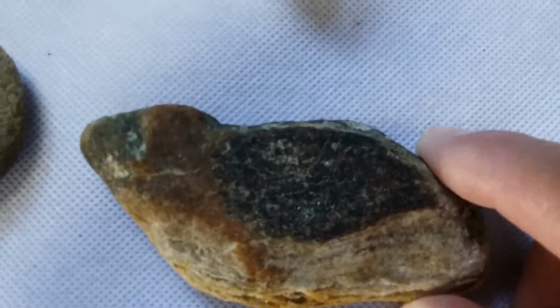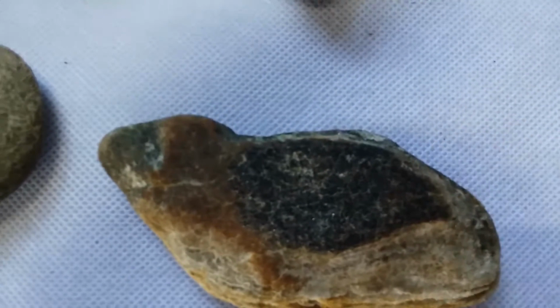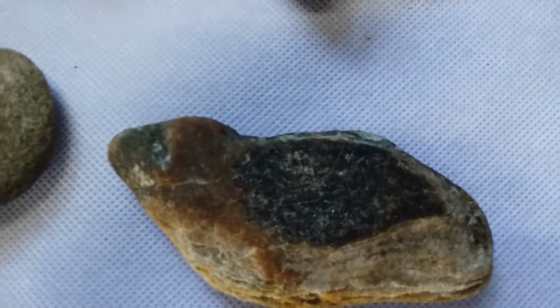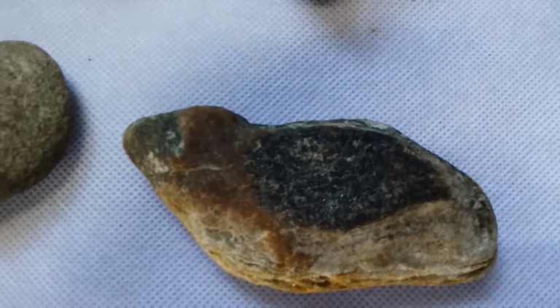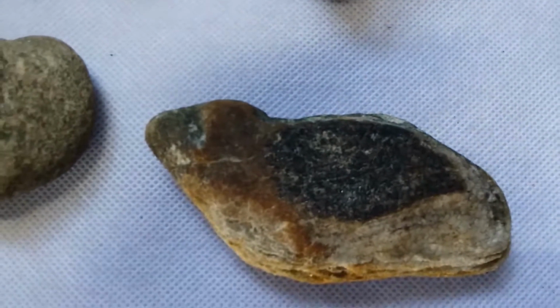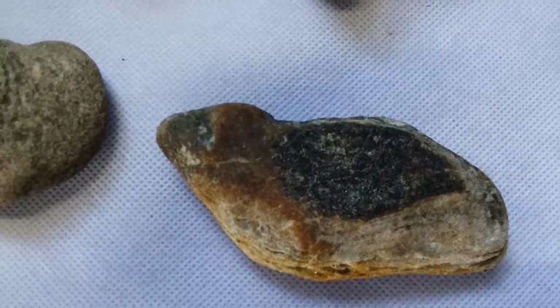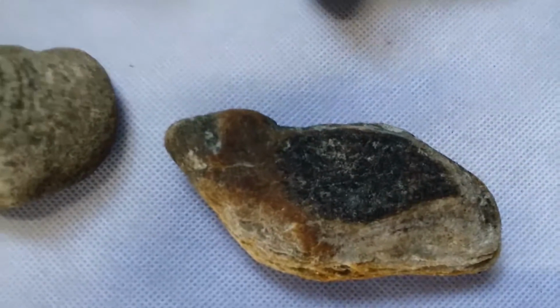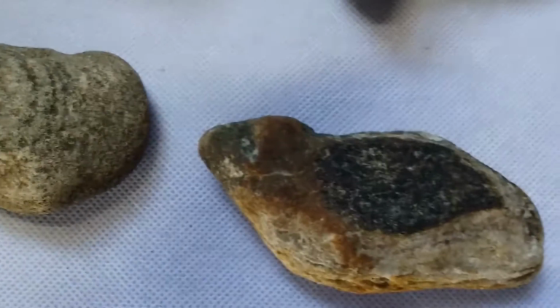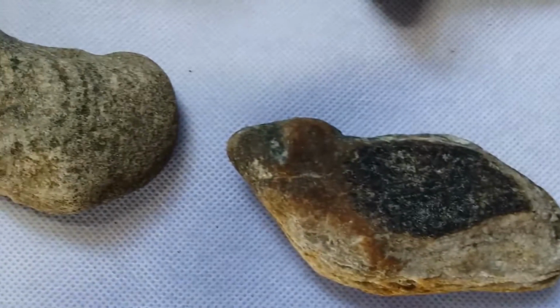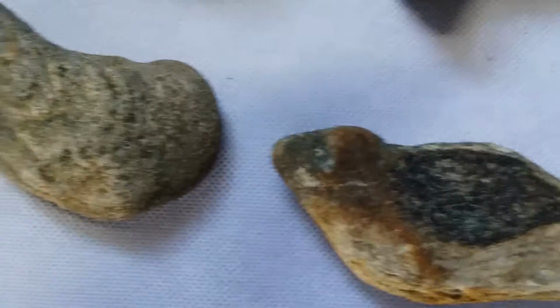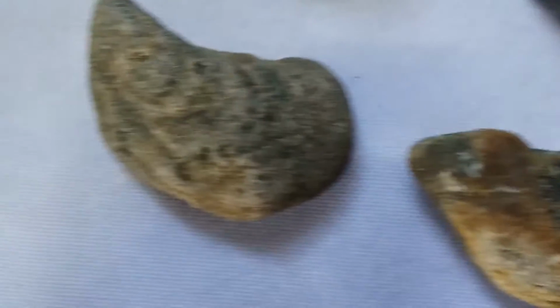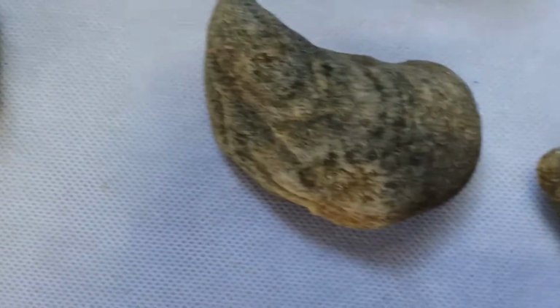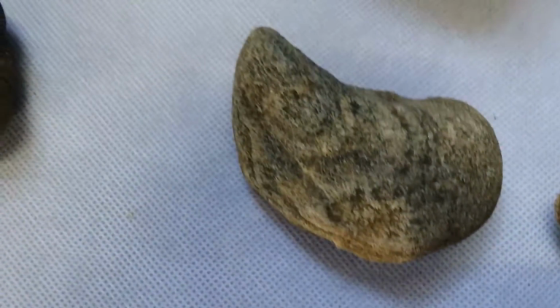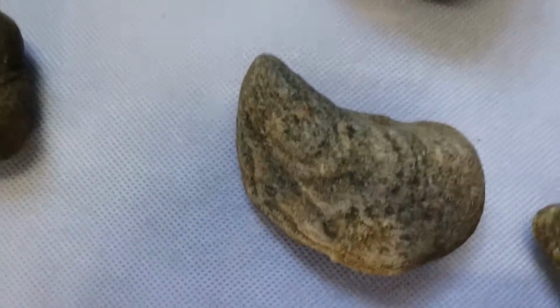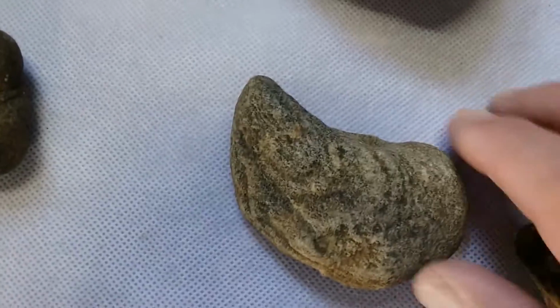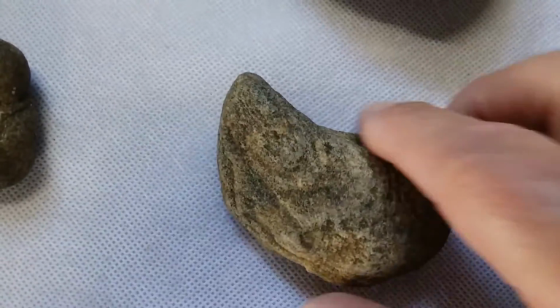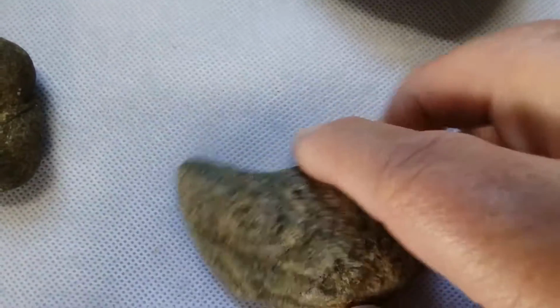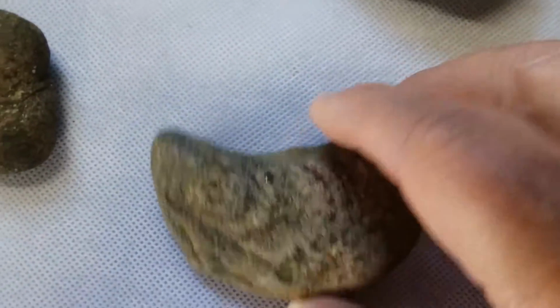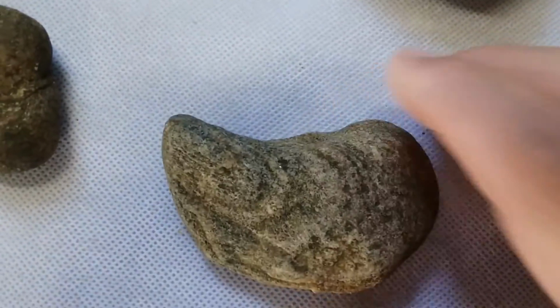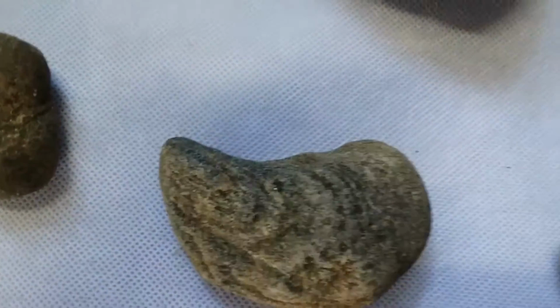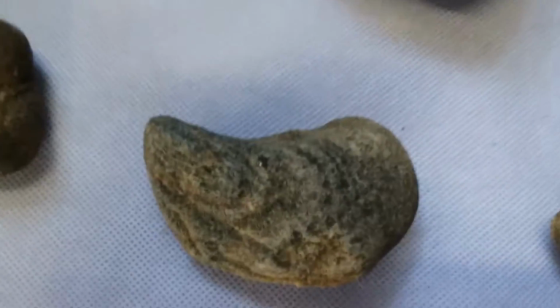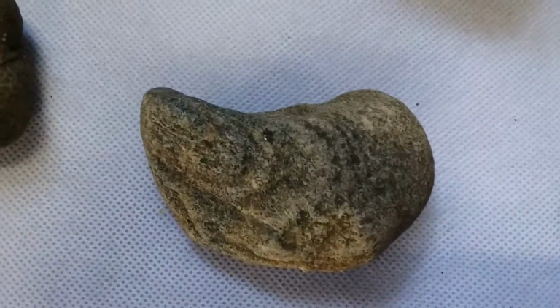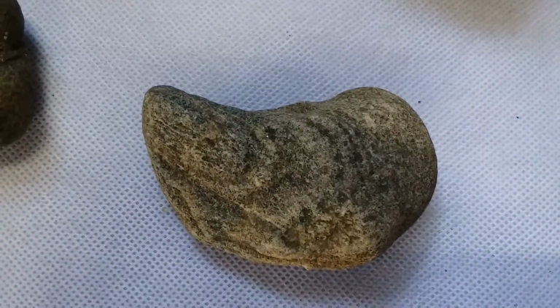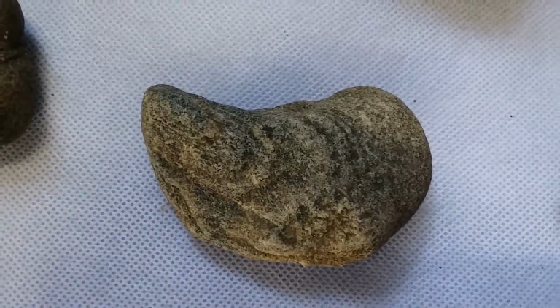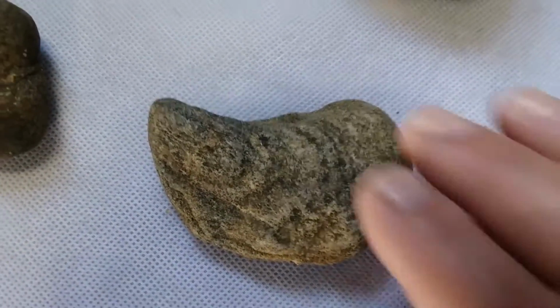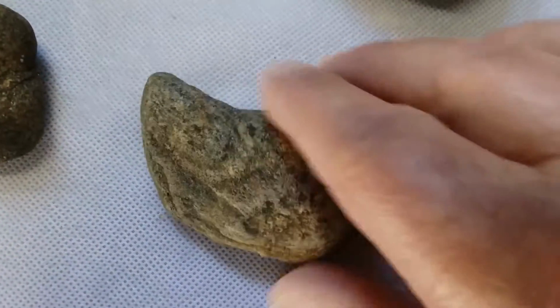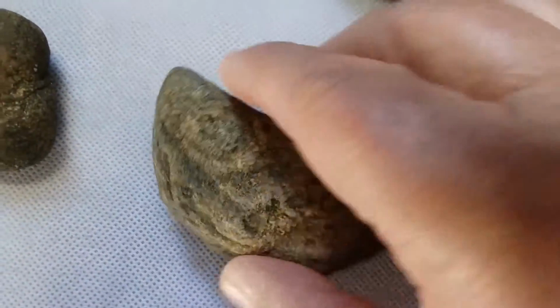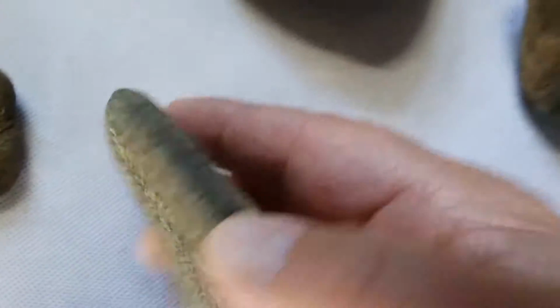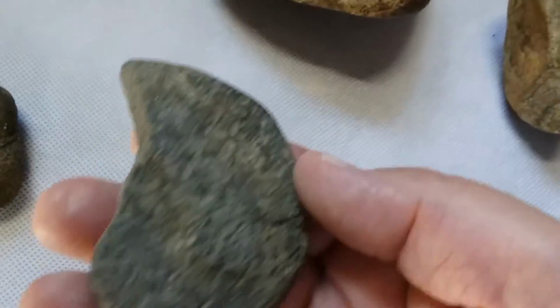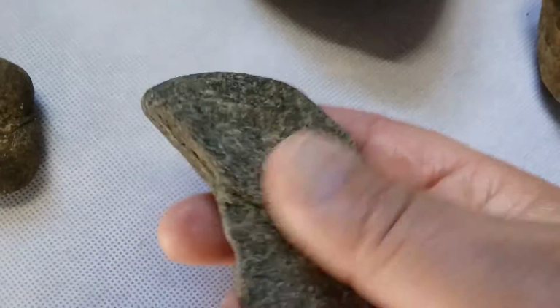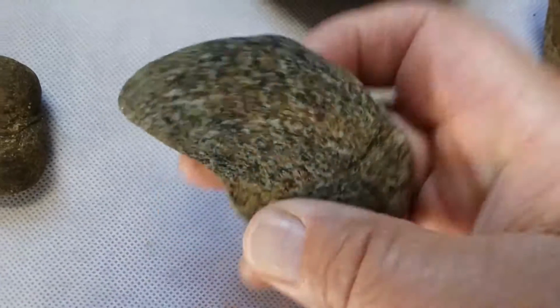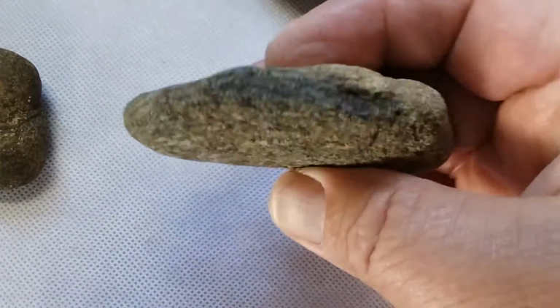I think that's a pretty rare piece. I'm not sure about this kind of a sickle-looking thing — maybe some kind of a scraper.